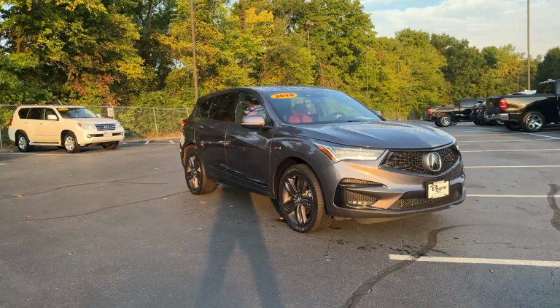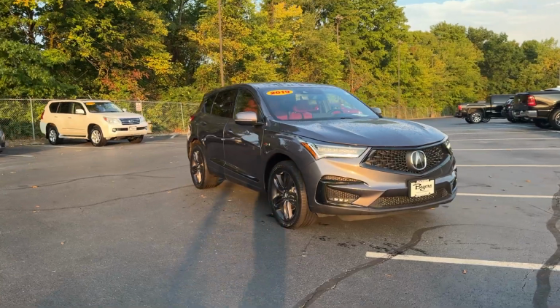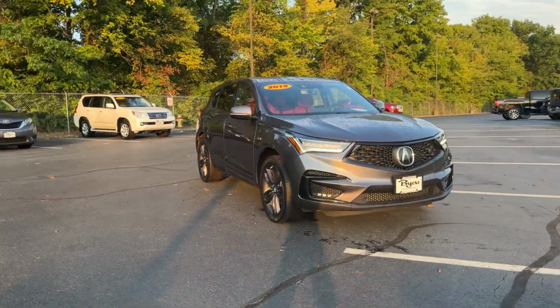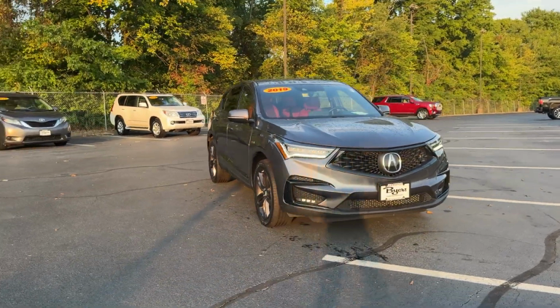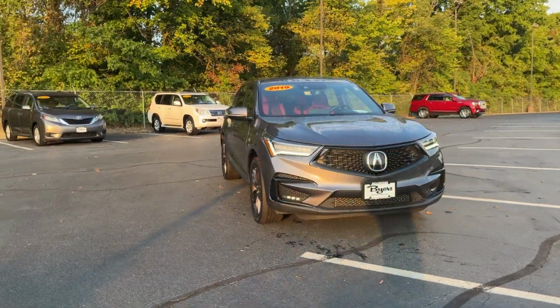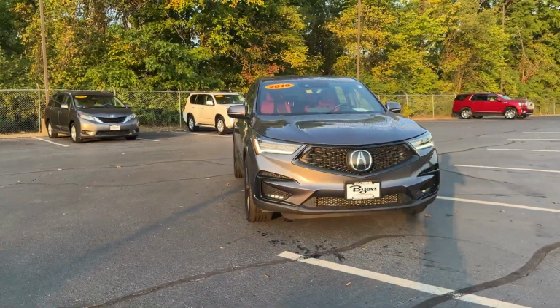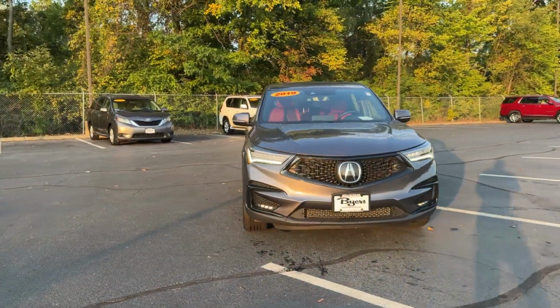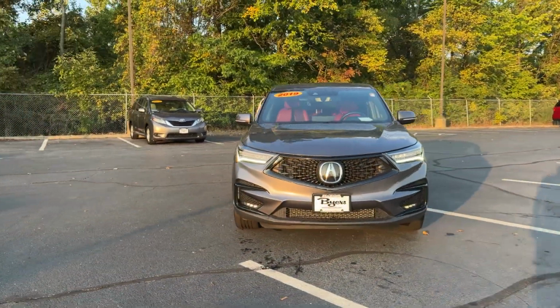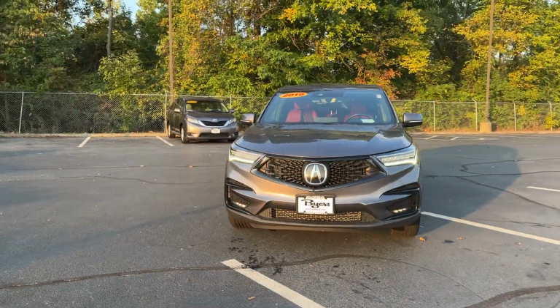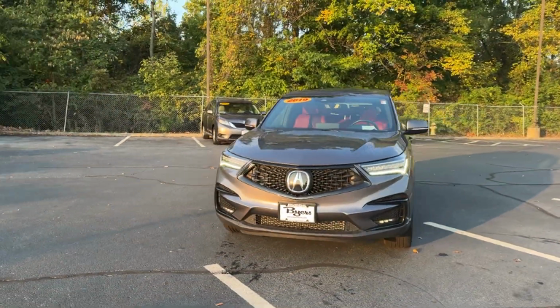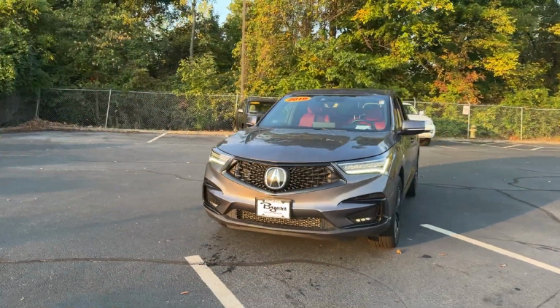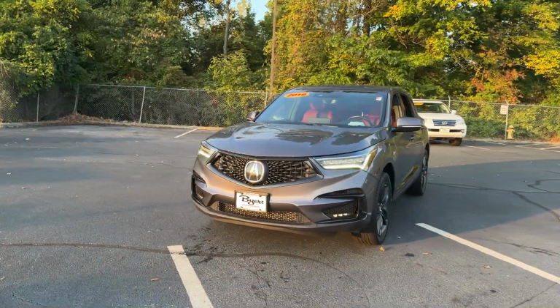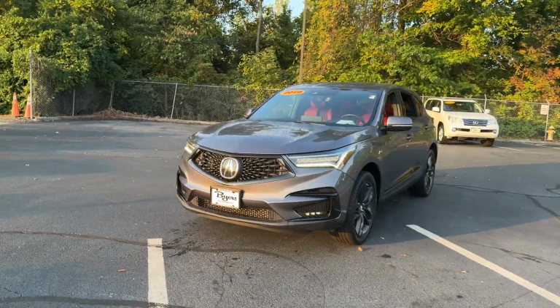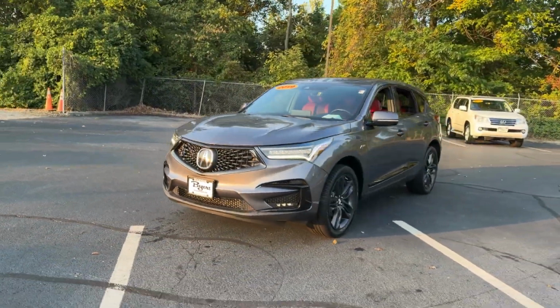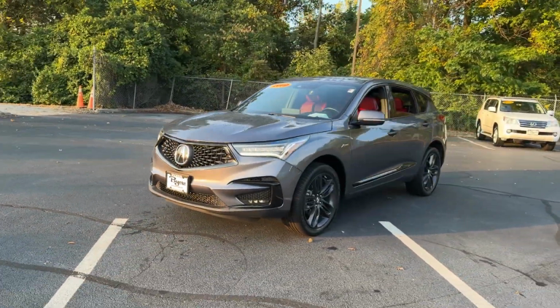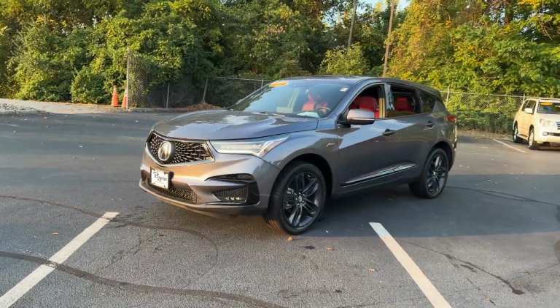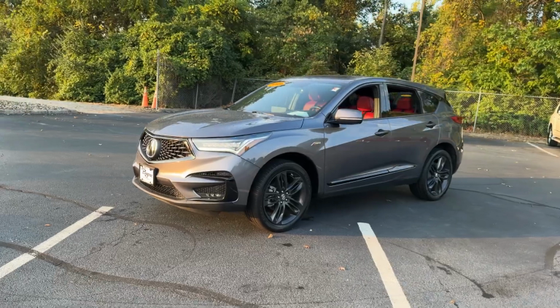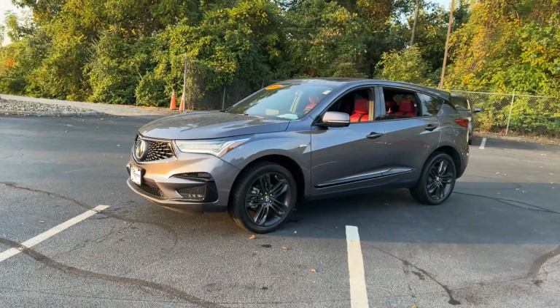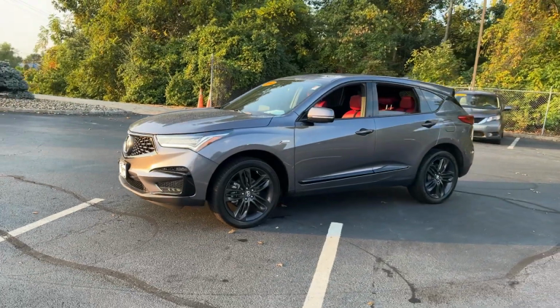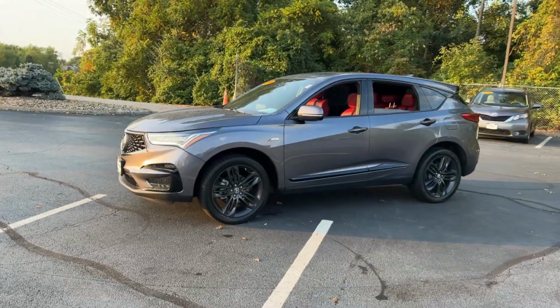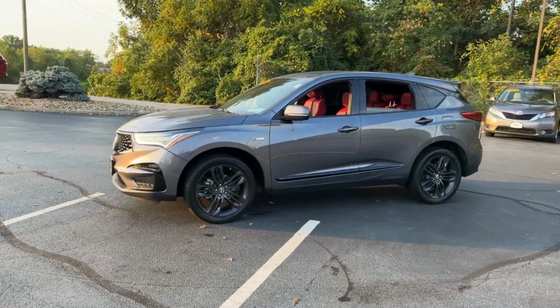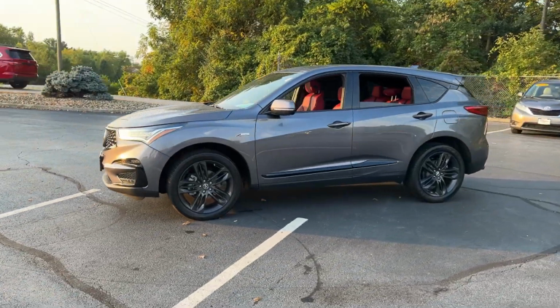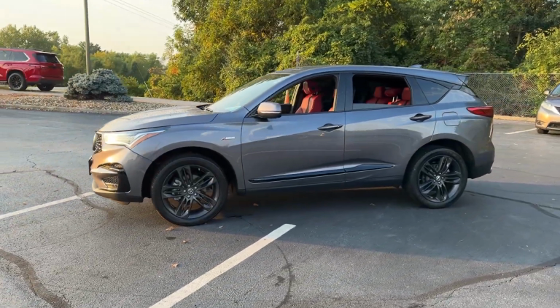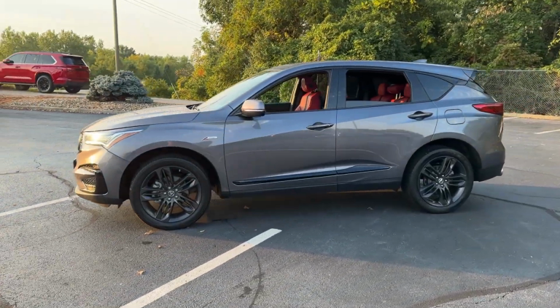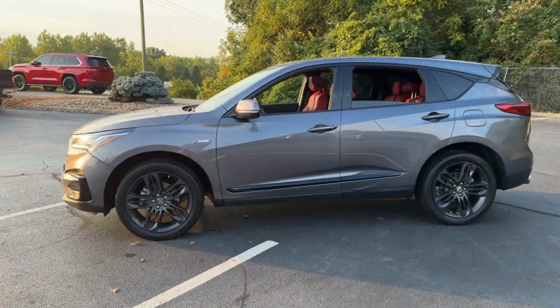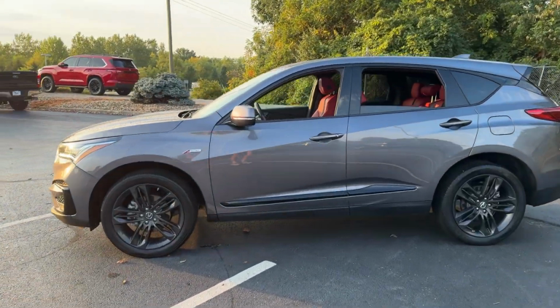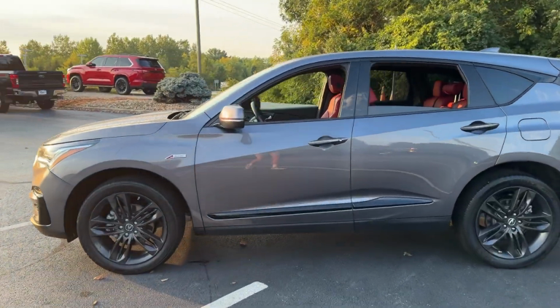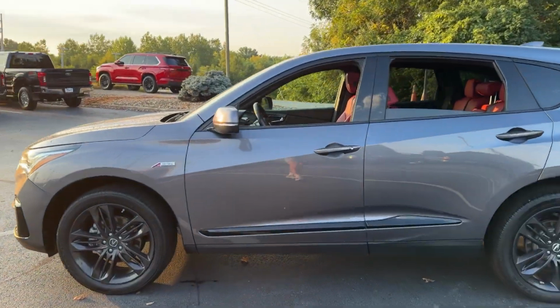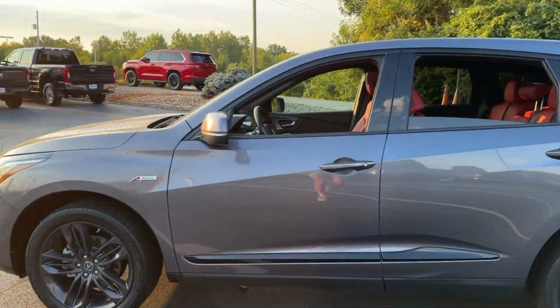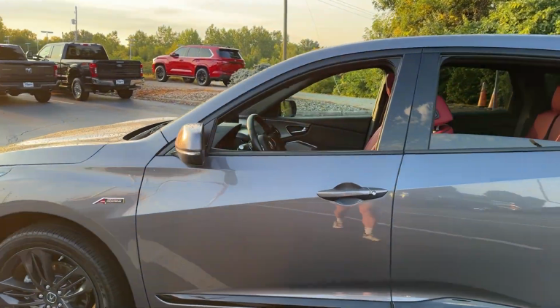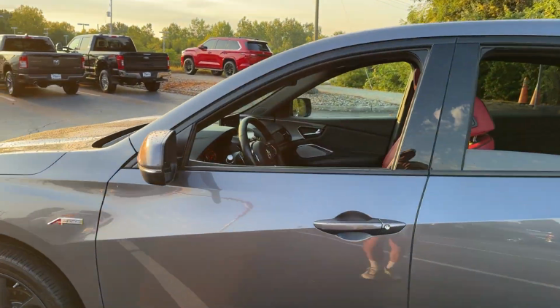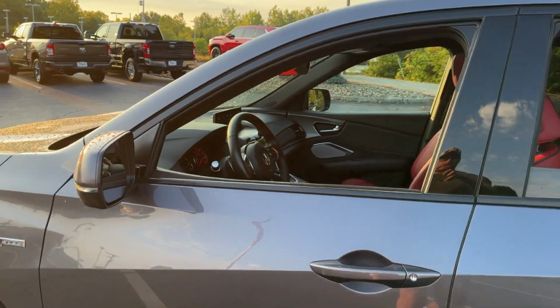Introducing the 2019 Acura RDX. With less than 50,000 miles on the odometer, this vehicle provides excellent value. Who says you can't have it all?